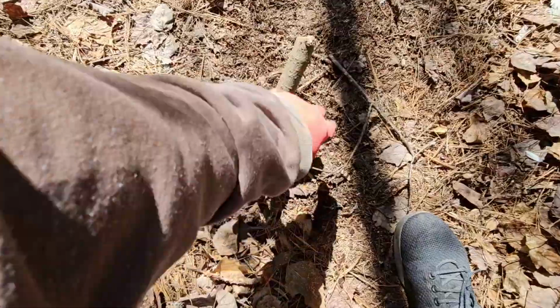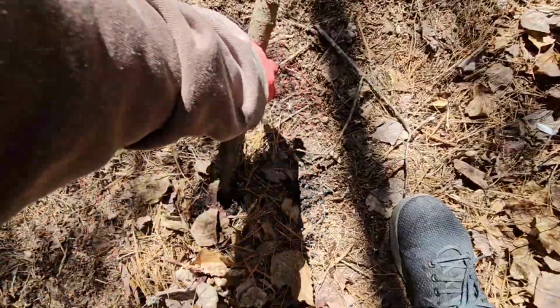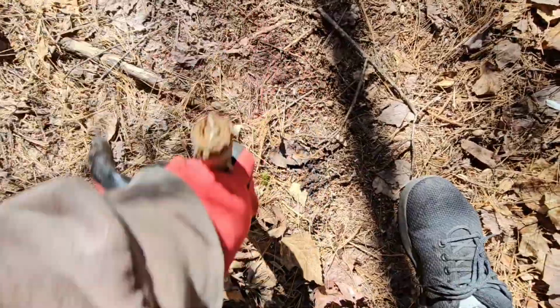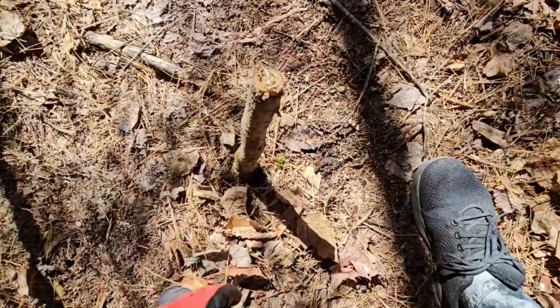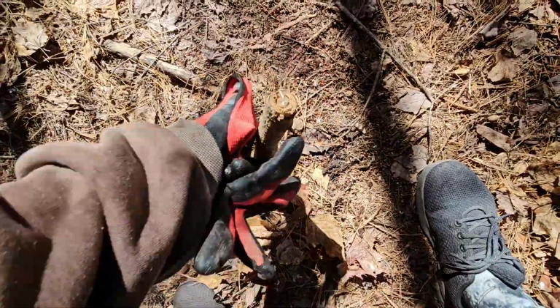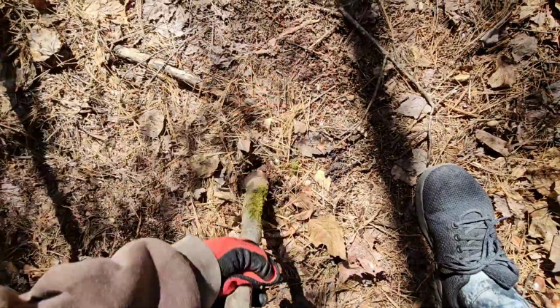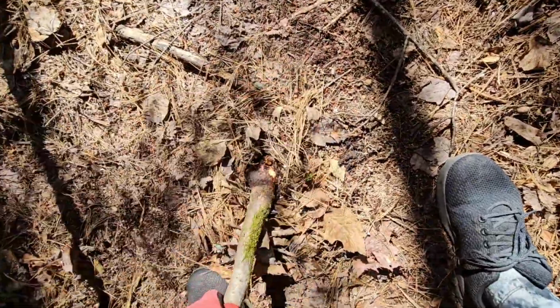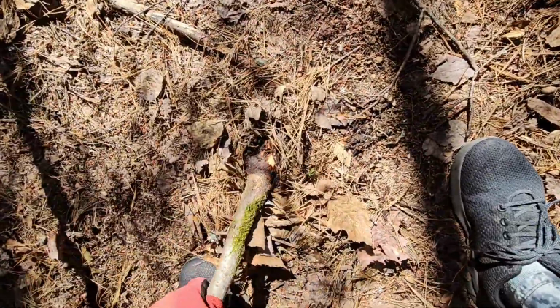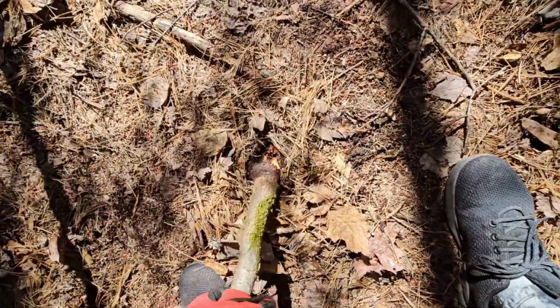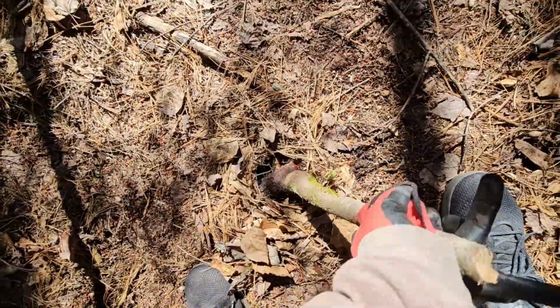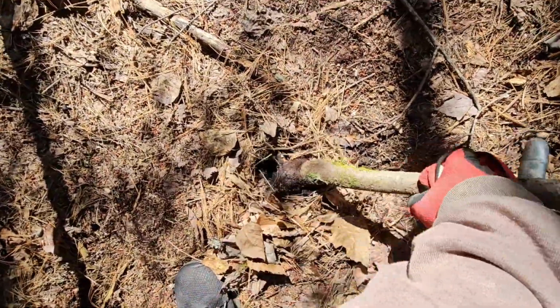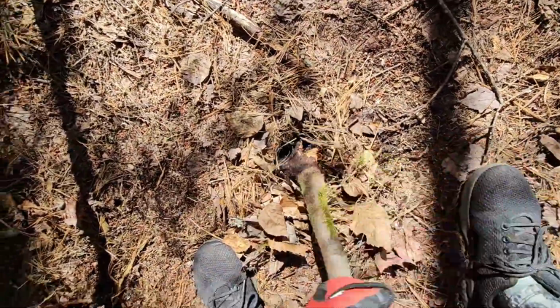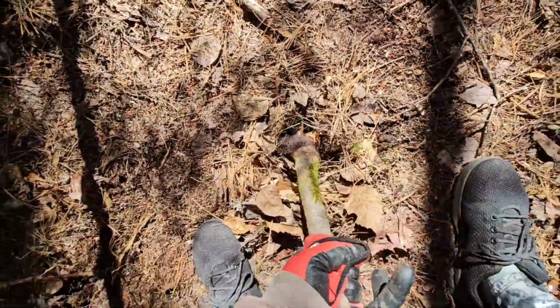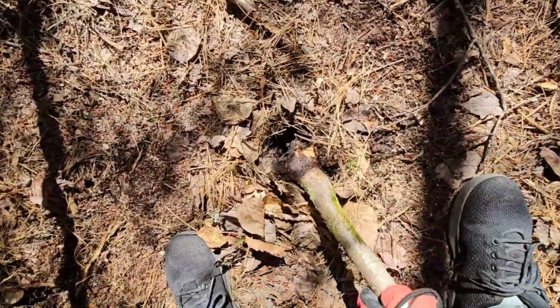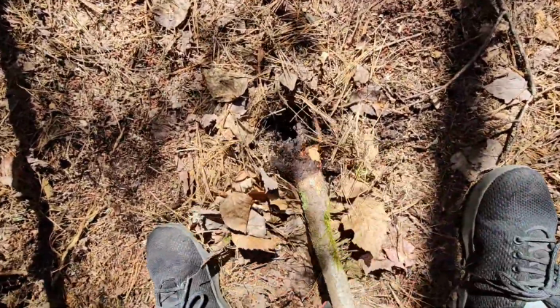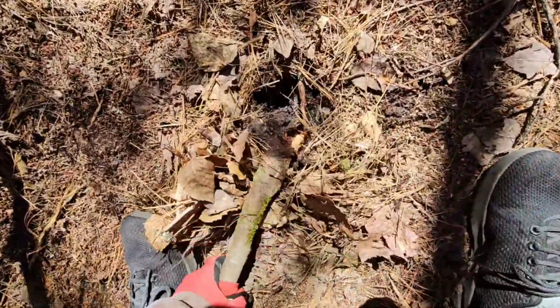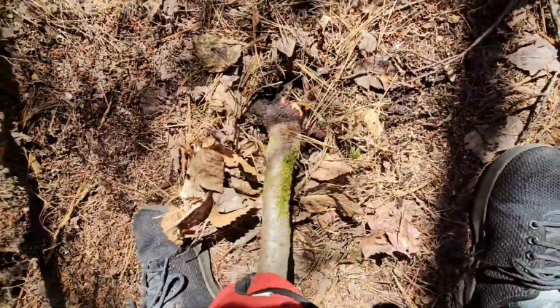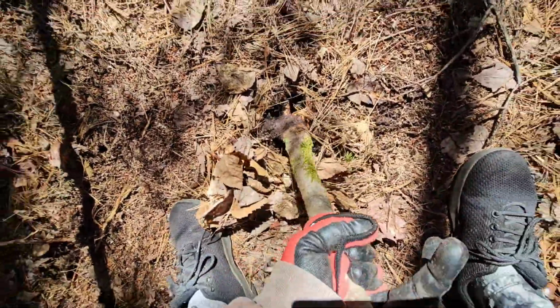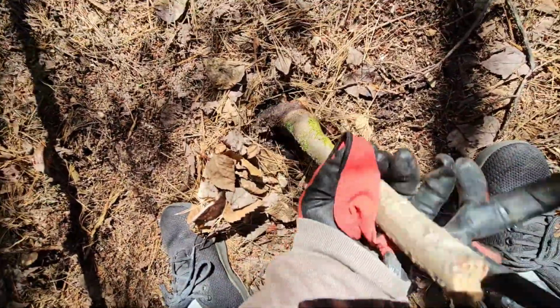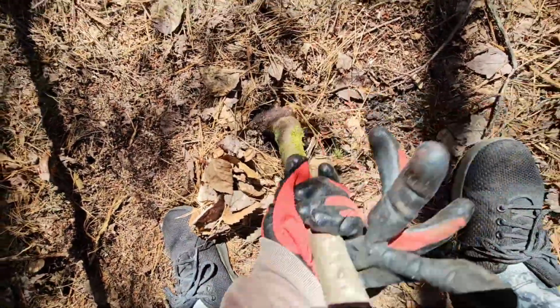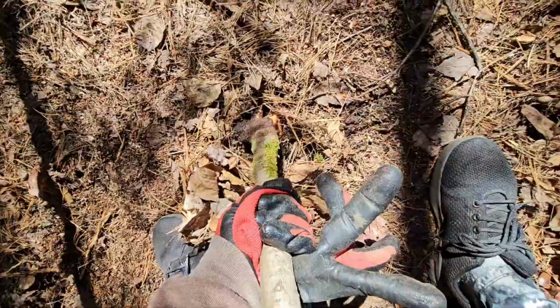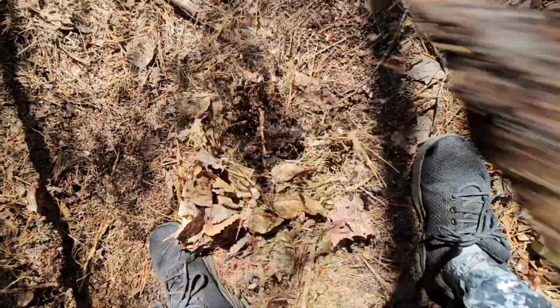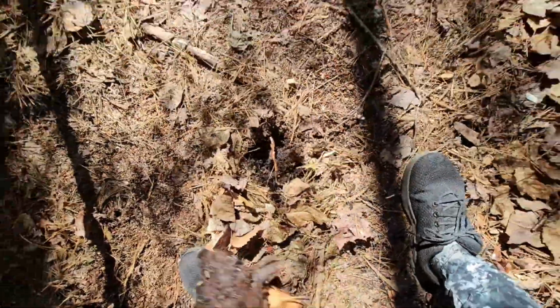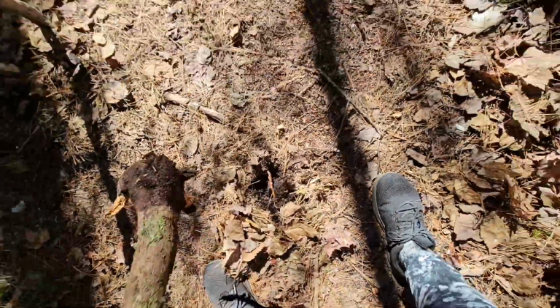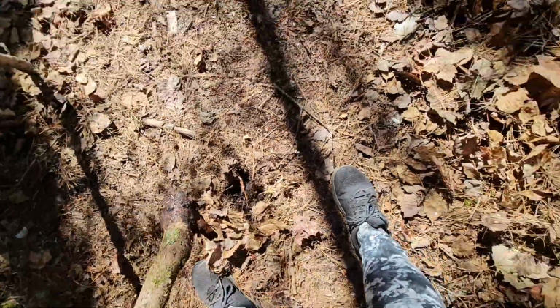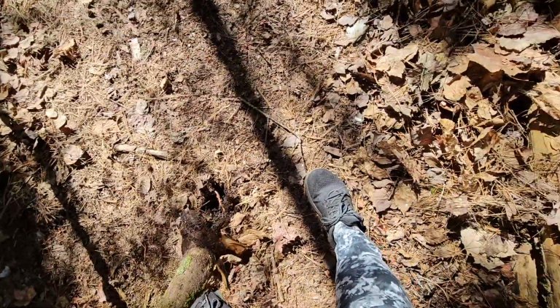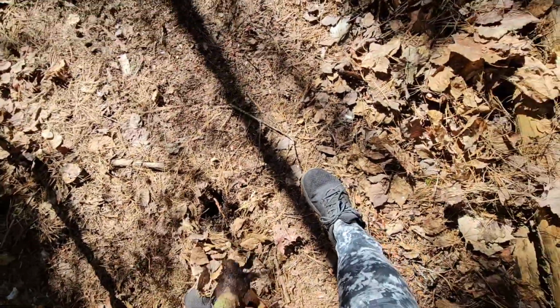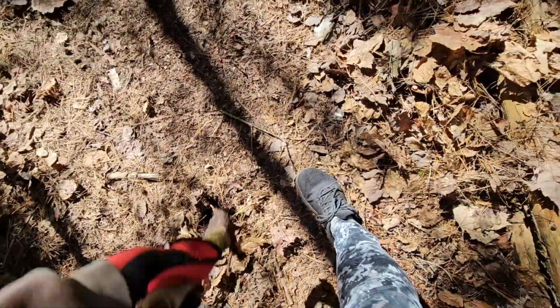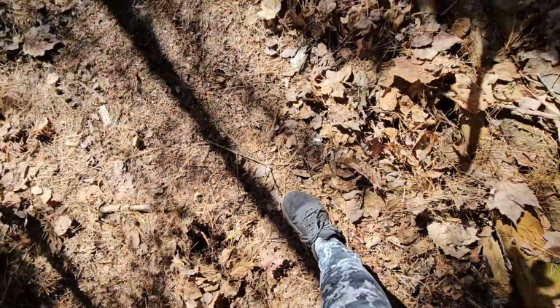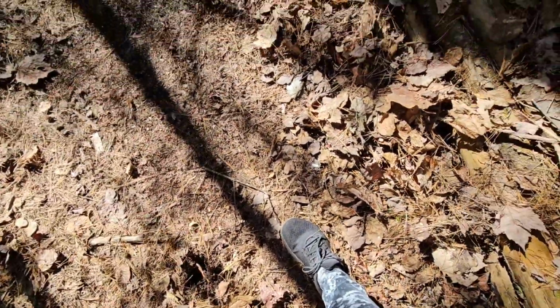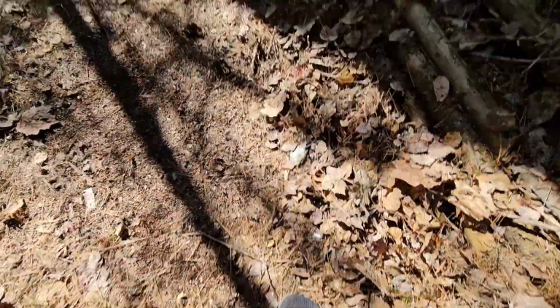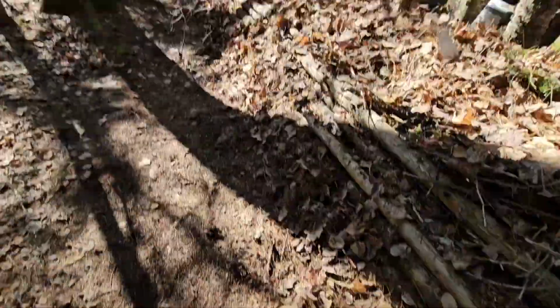That was a very trip-honorable root last year, kept catching on my clothes, so I'll just add that to the pile.